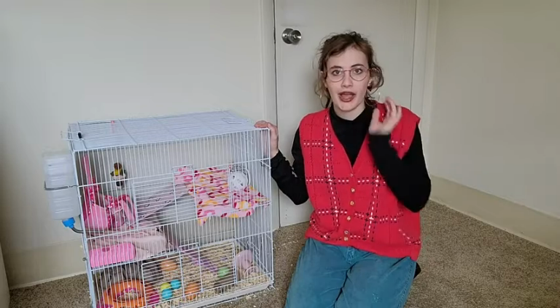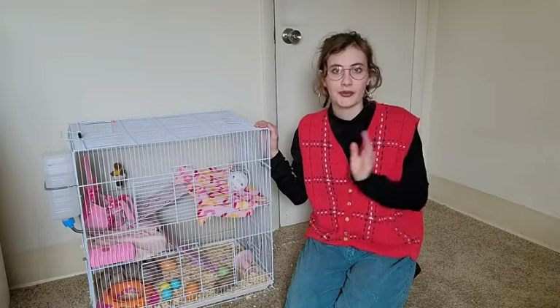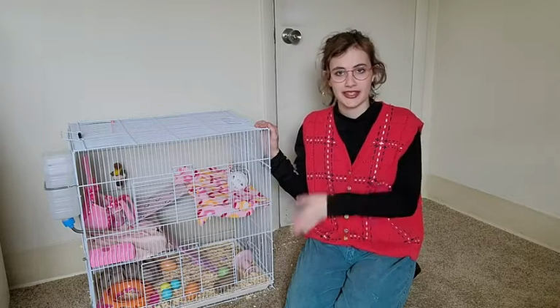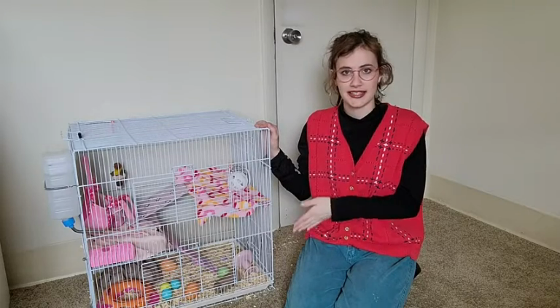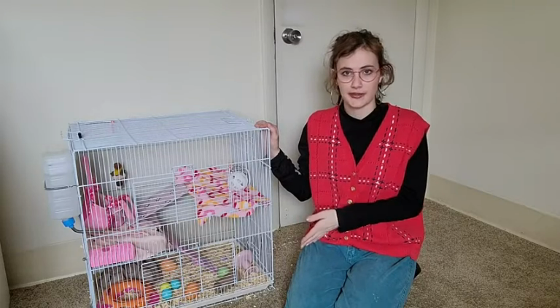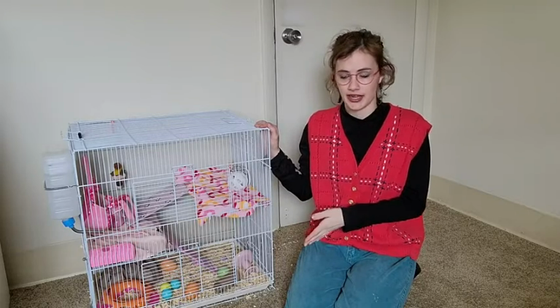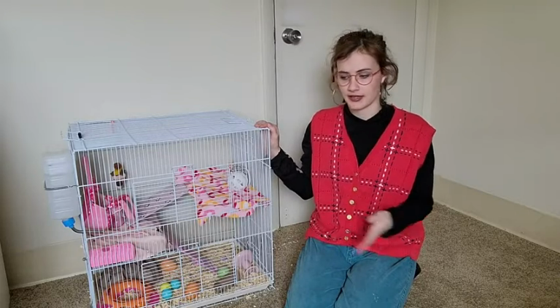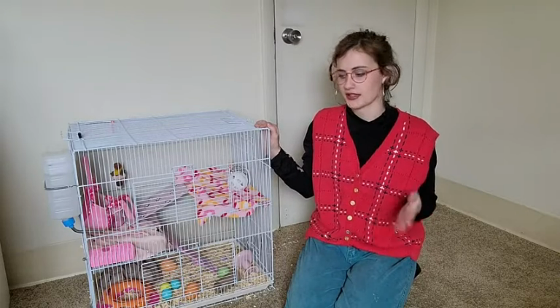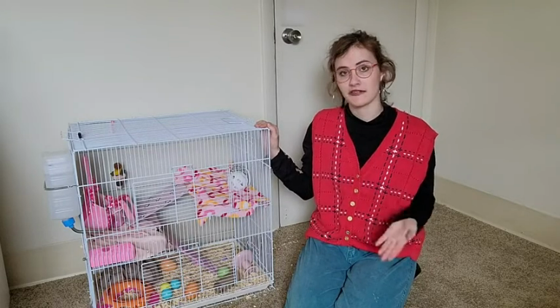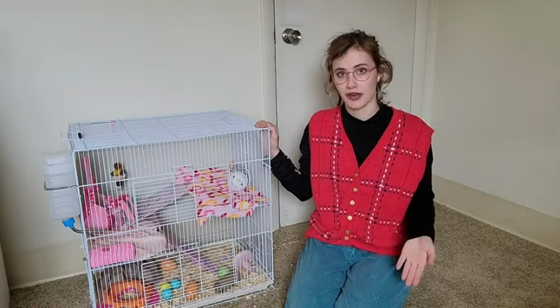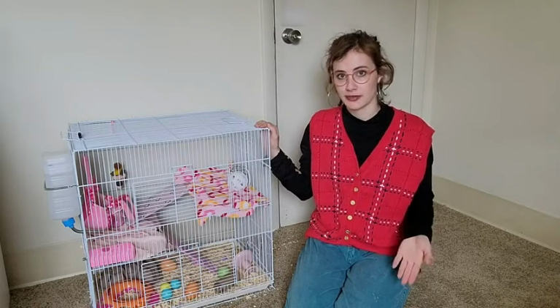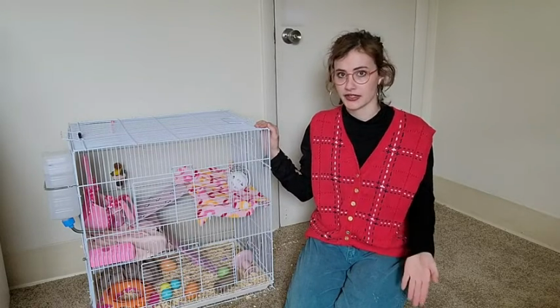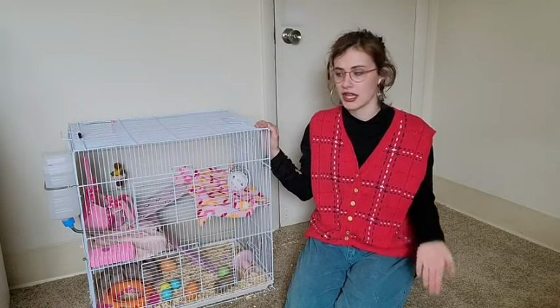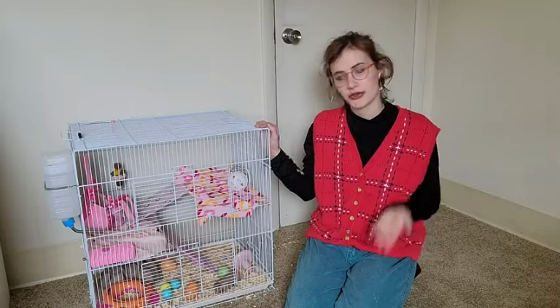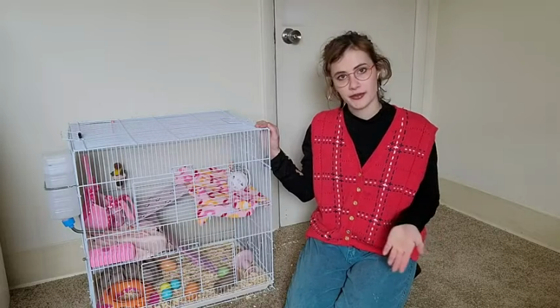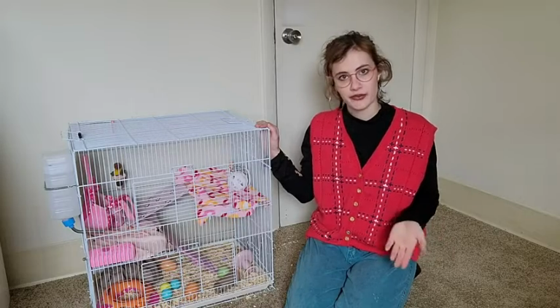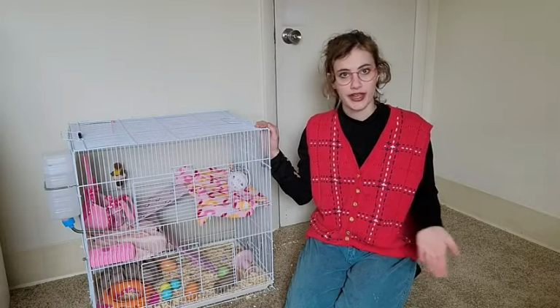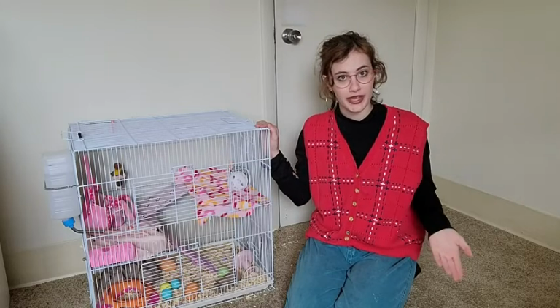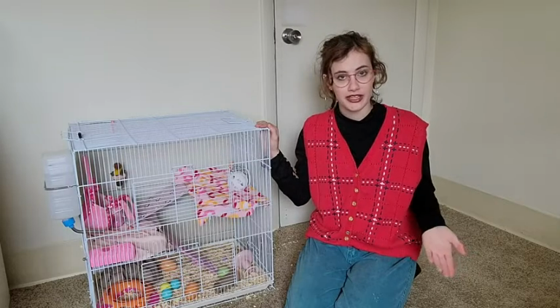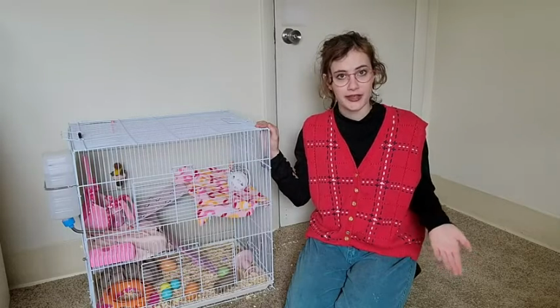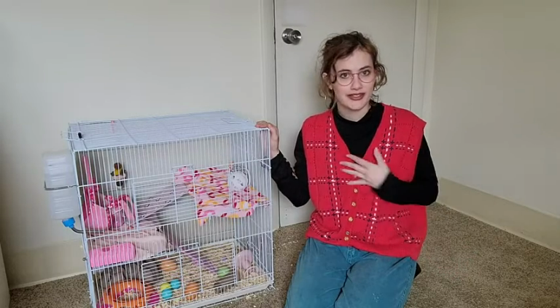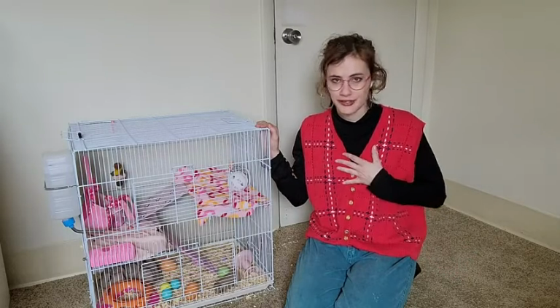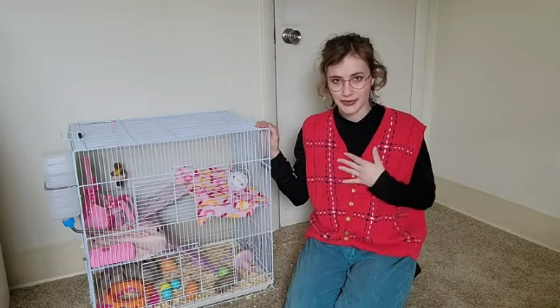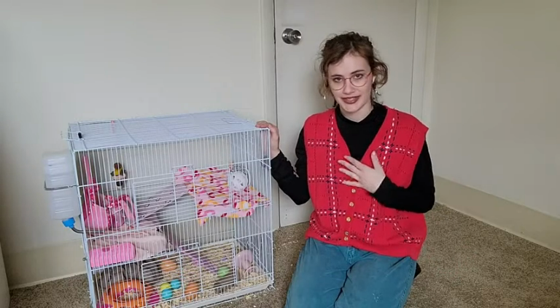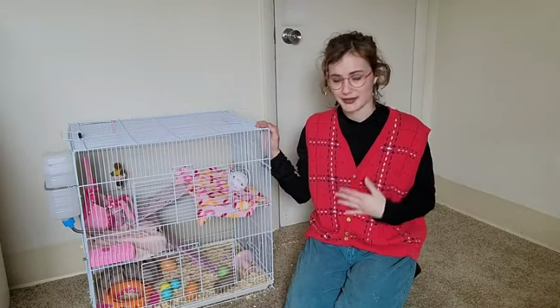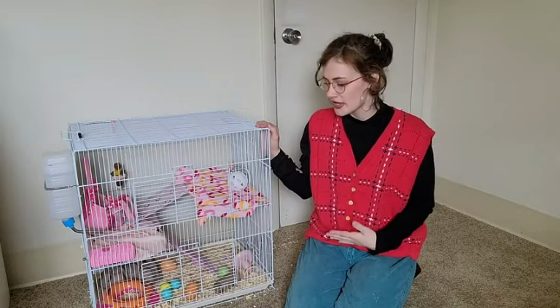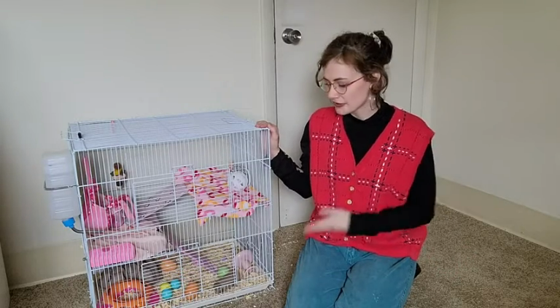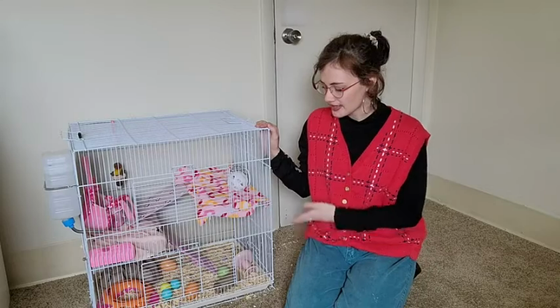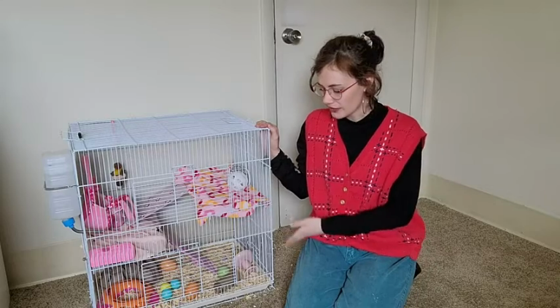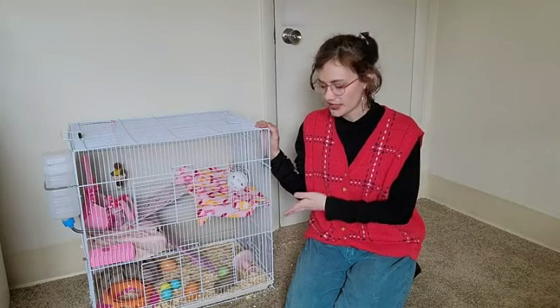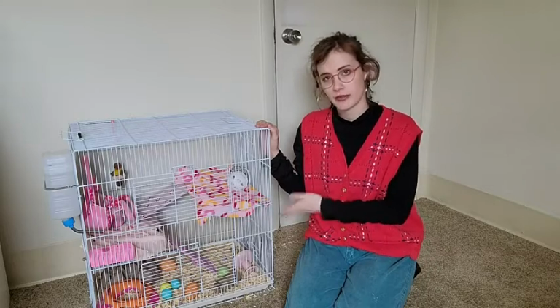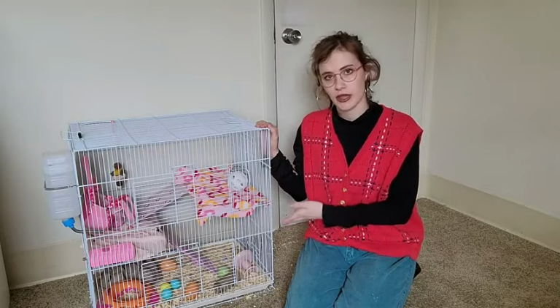So I went with this Kaytee Aspen bedding. It is something that is safe for rats specifically. You do have to be careful with what kind of bedding you're giving them because of their little respiratory systems. So I feel nice and confident giving them this one.